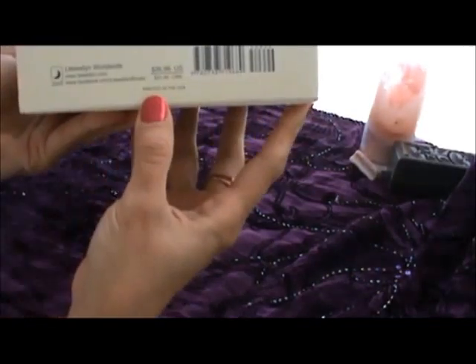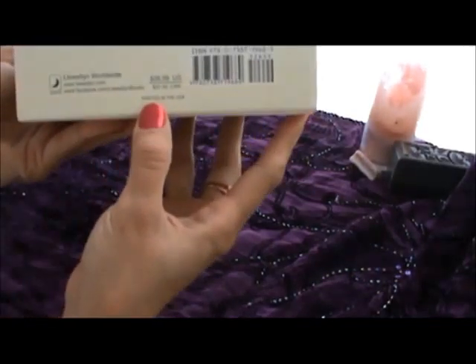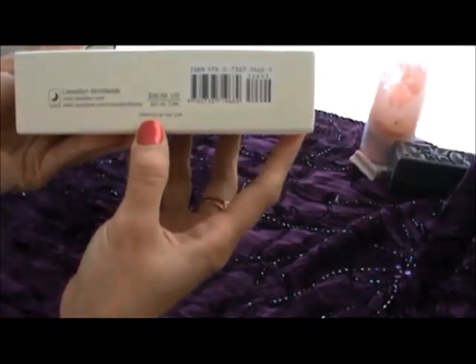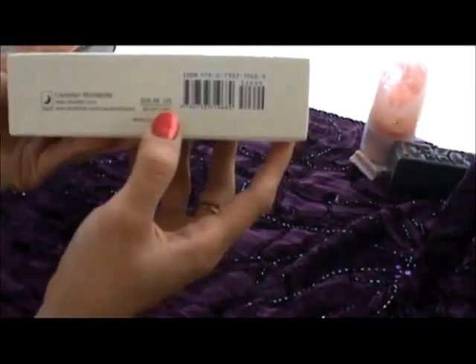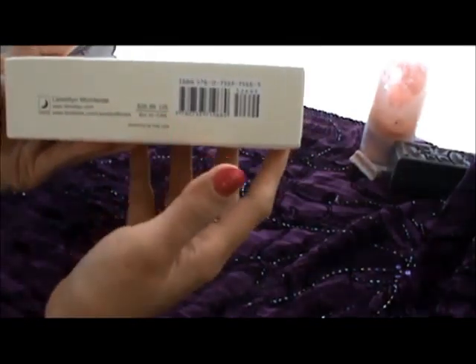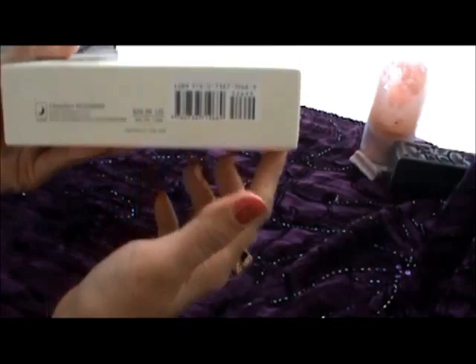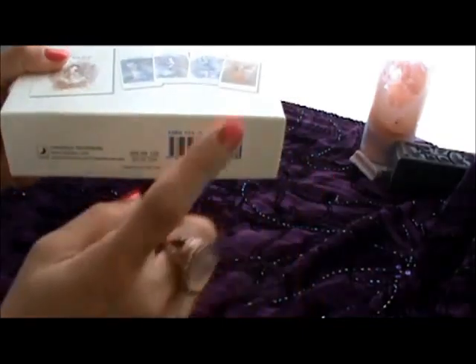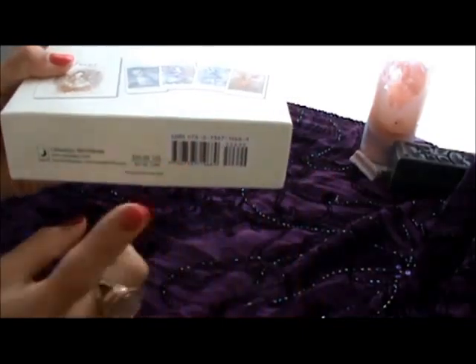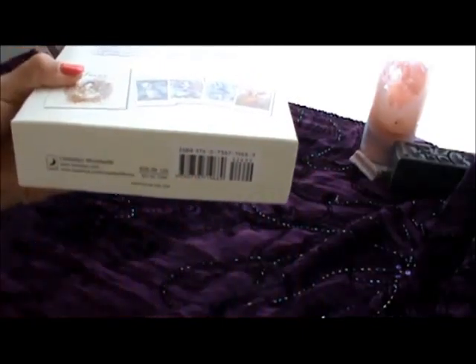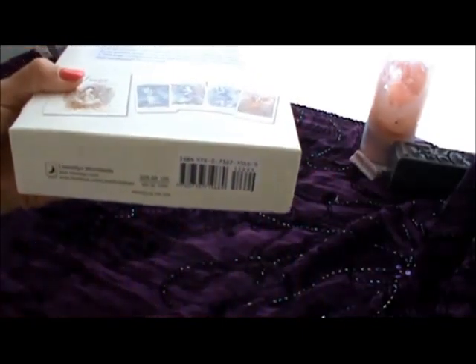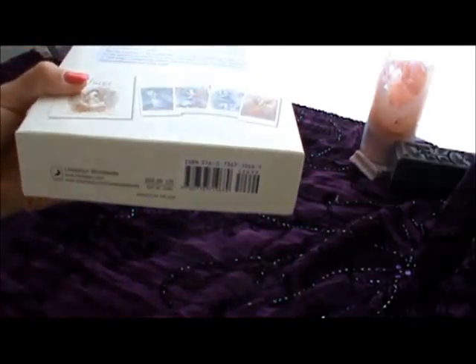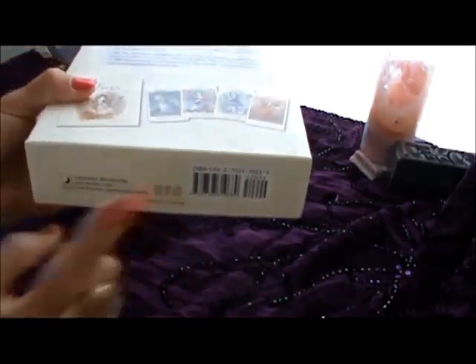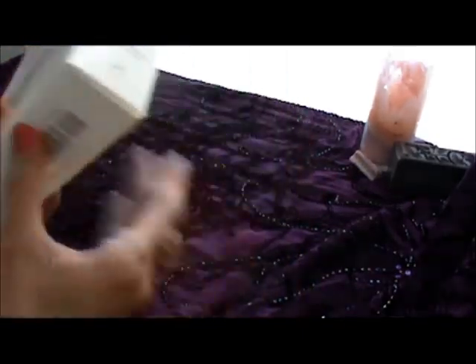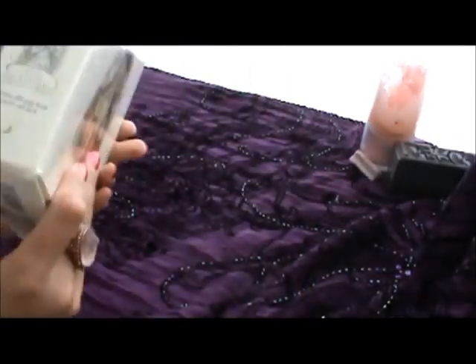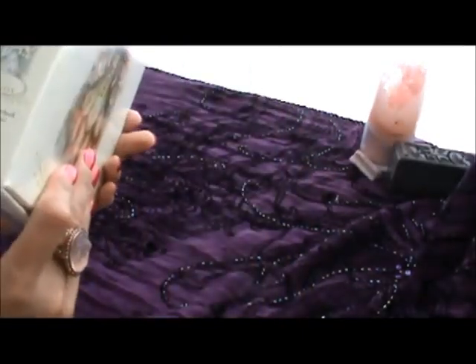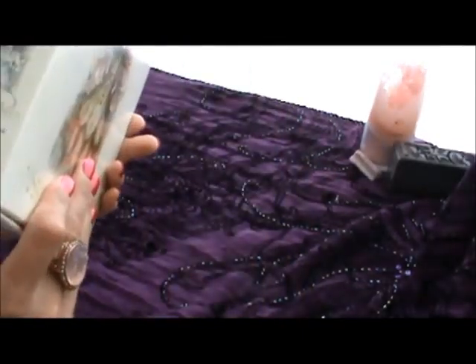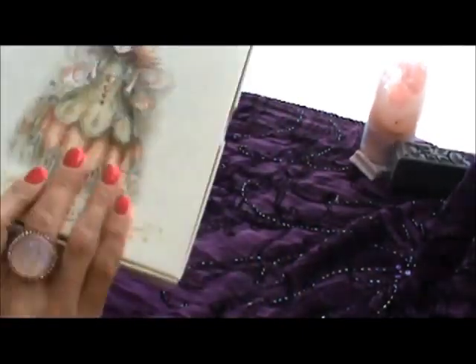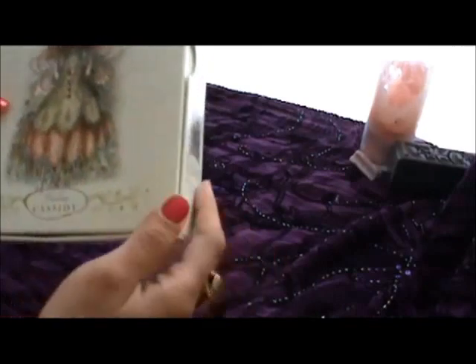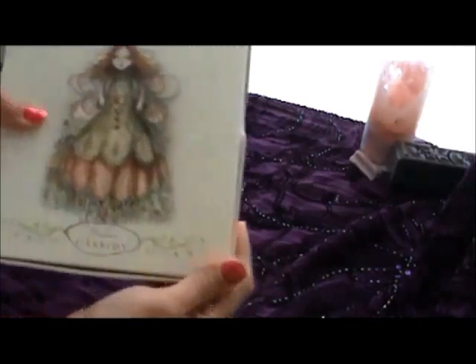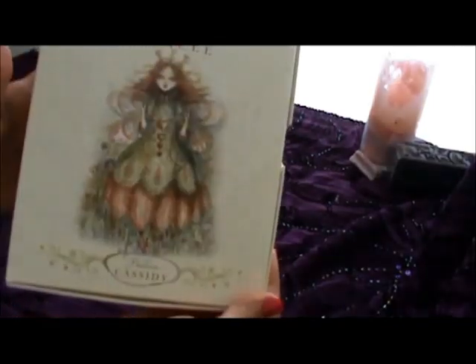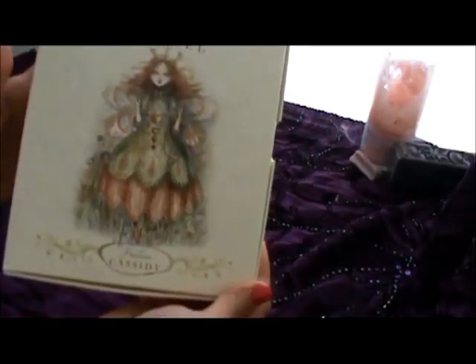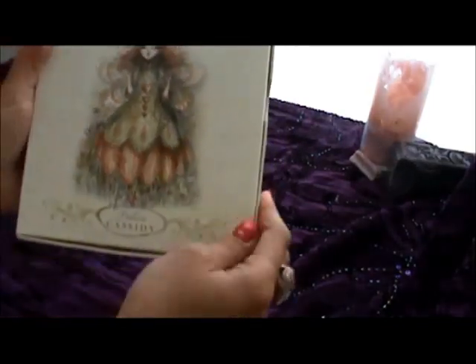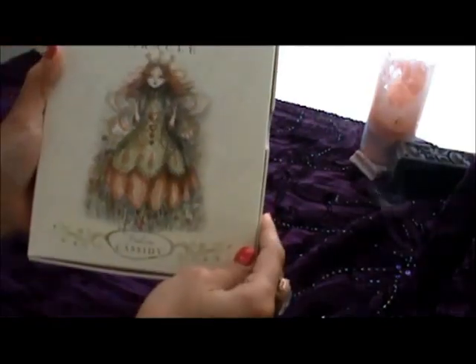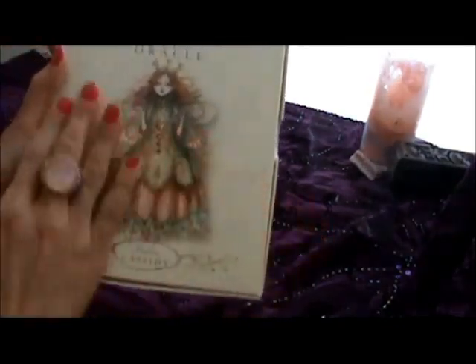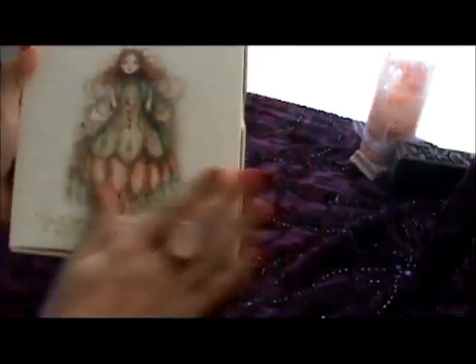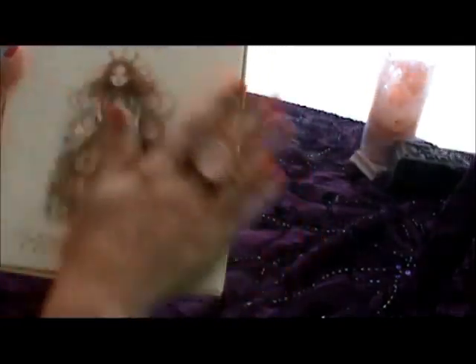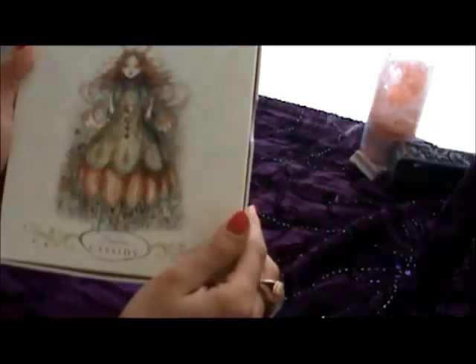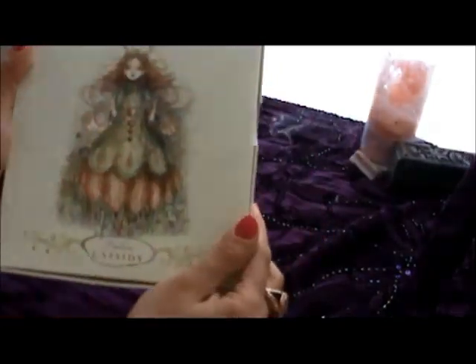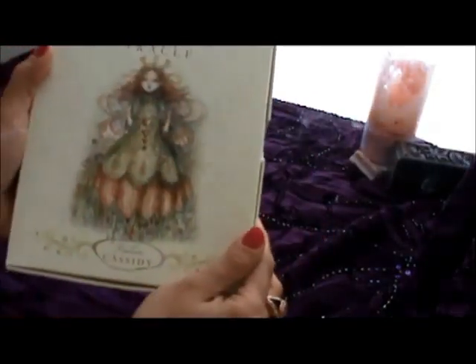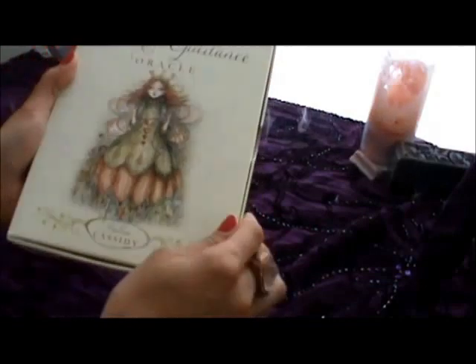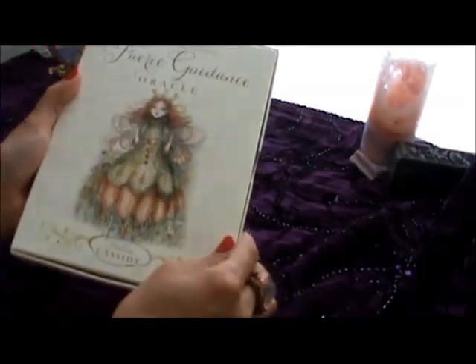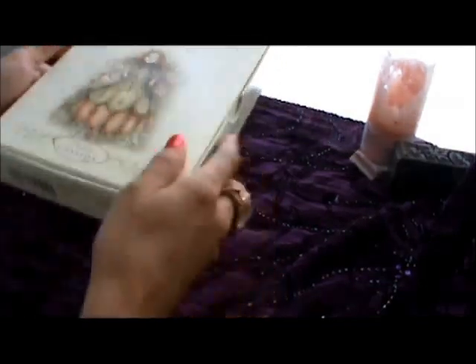It costs $26.99. I actually picked this up at my local Barnes & Noble — very pretty. I recommend it; if you really like the fairies, go ahead and pick this up if you haven't done so.